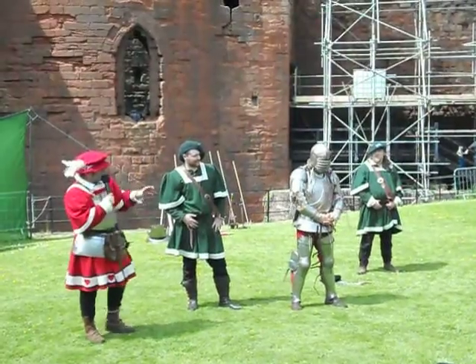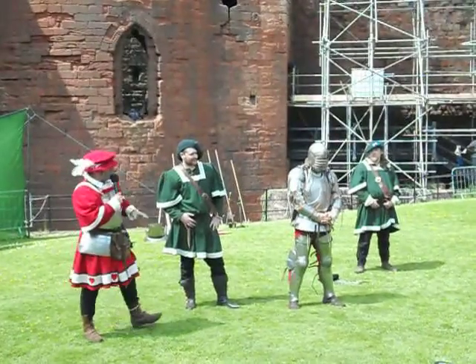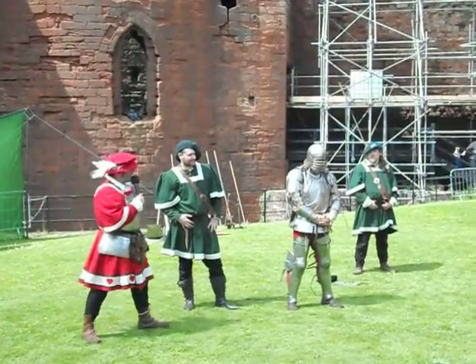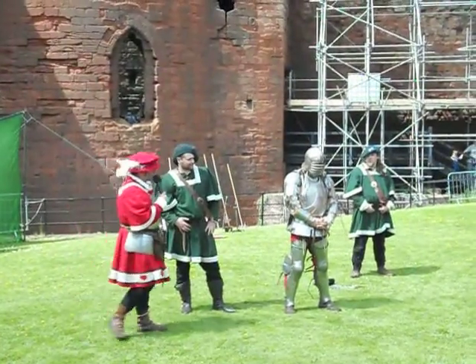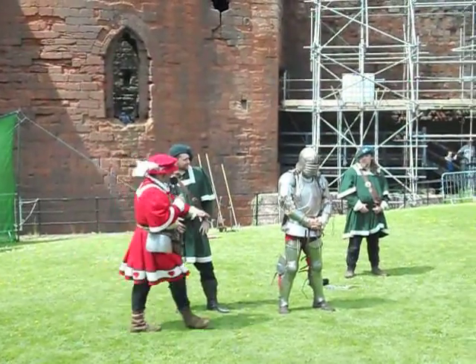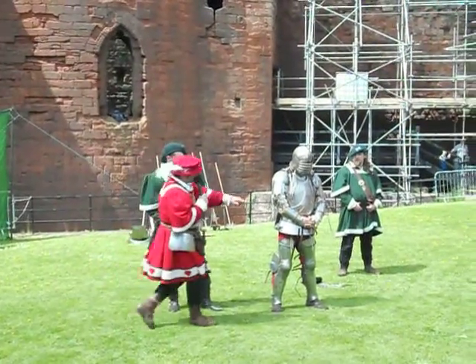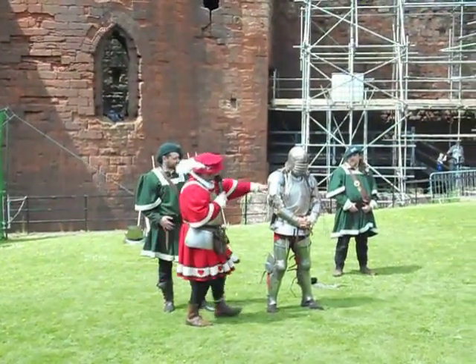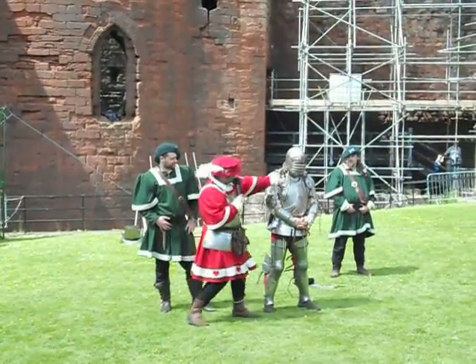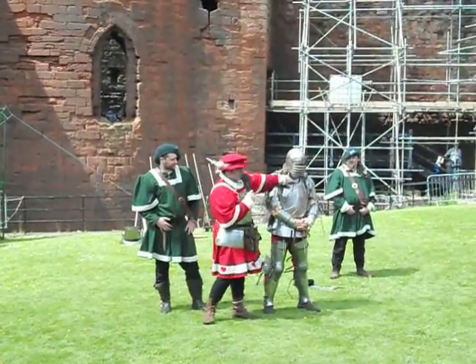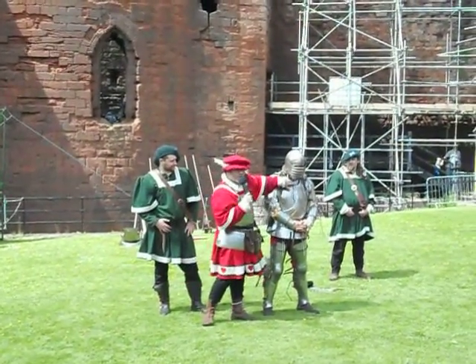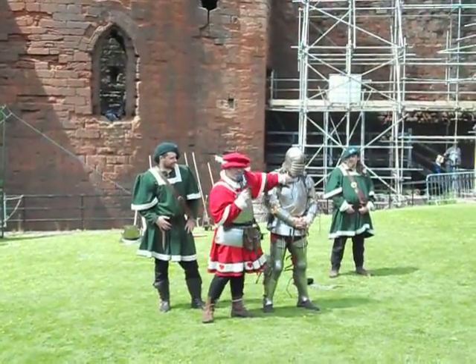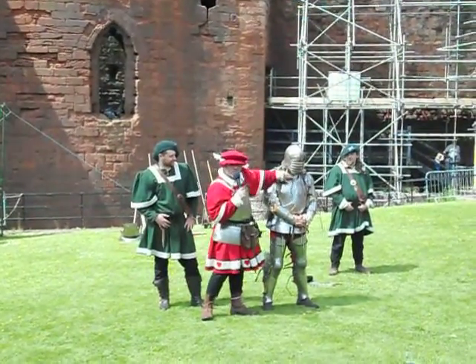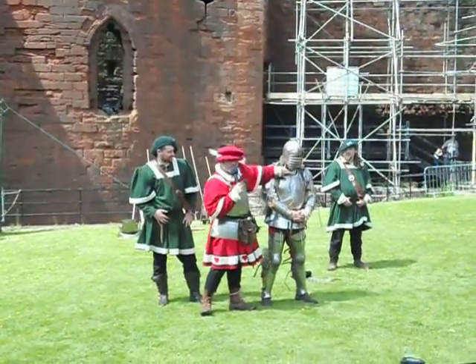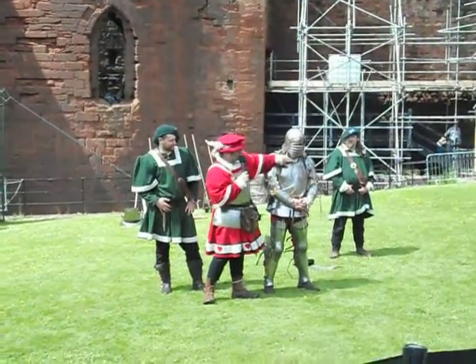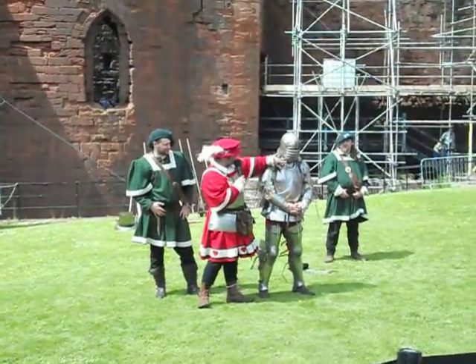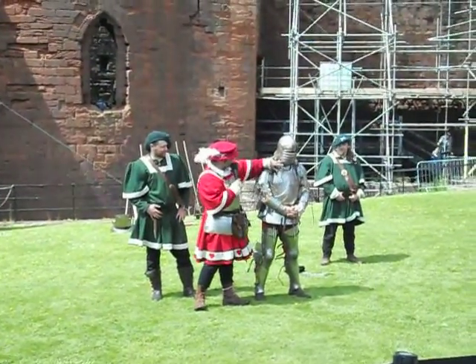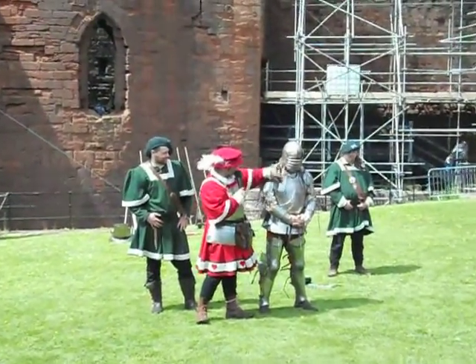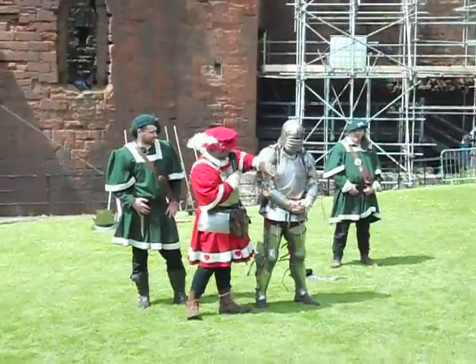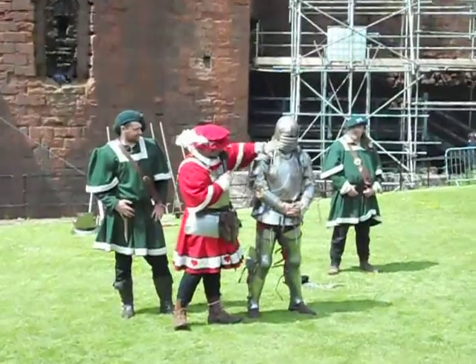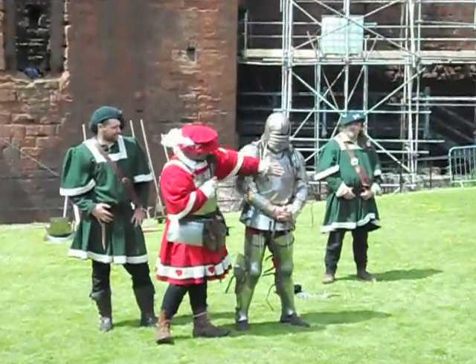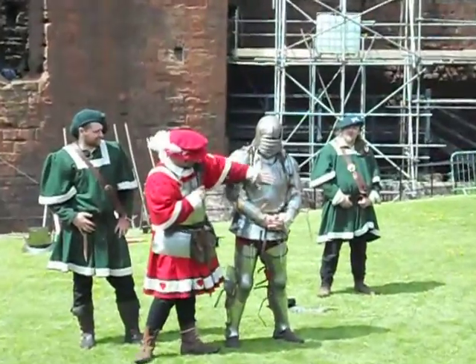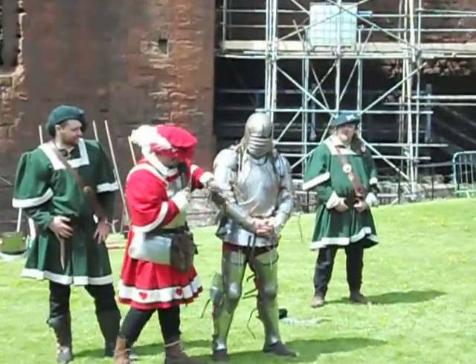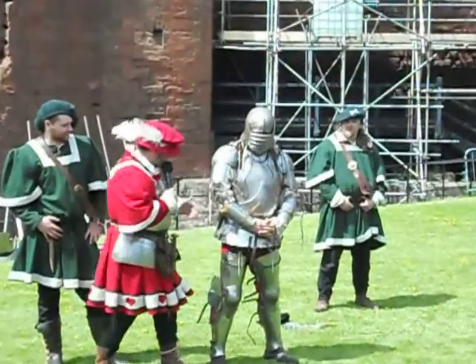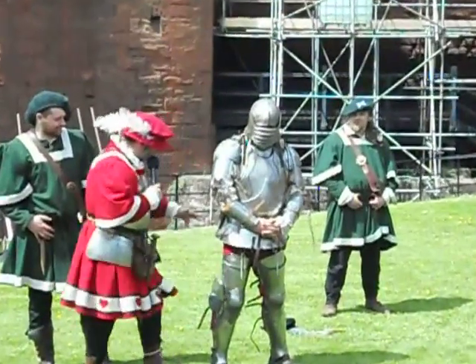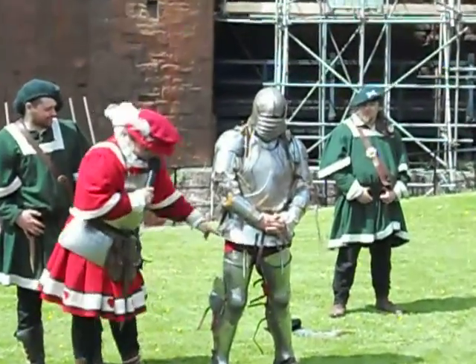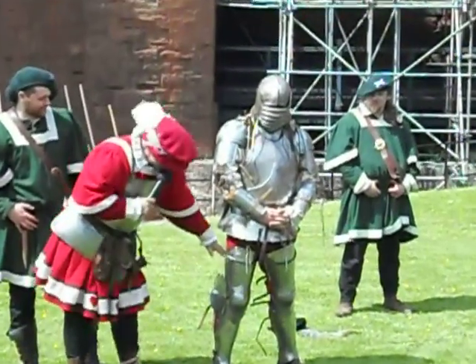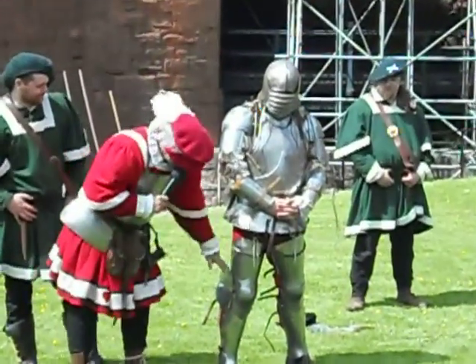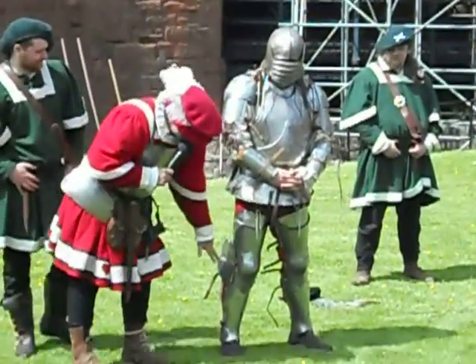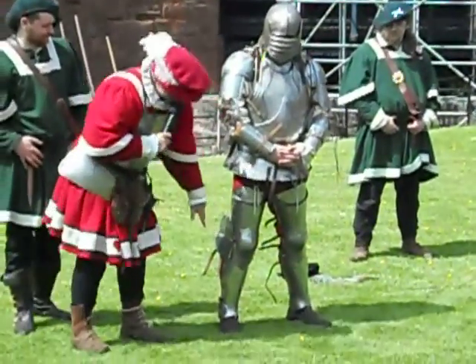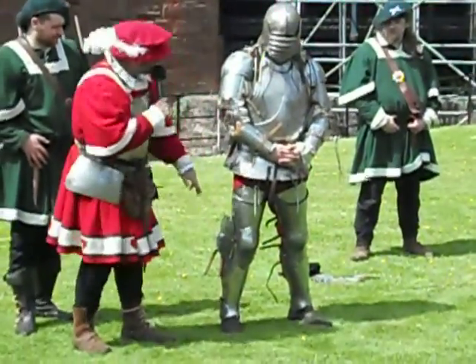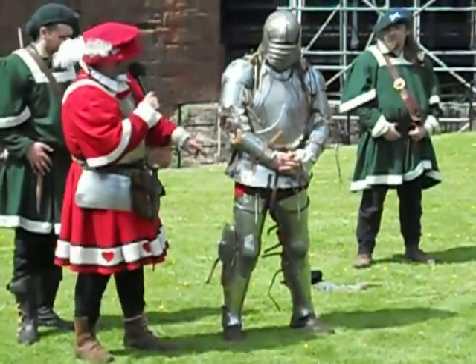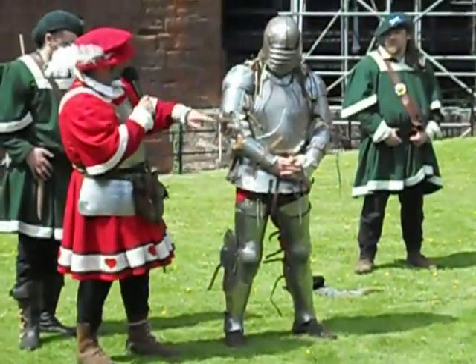Here he is now protected. The beaver here protects his chin and his mouth — breastplate, backplate, cuisses, and of course the greaves.